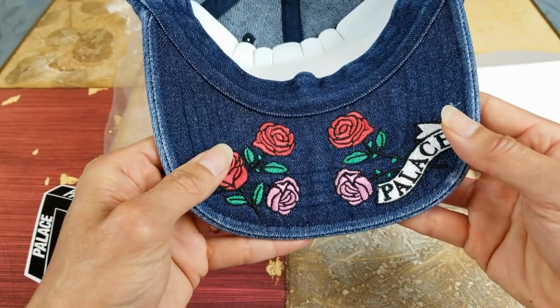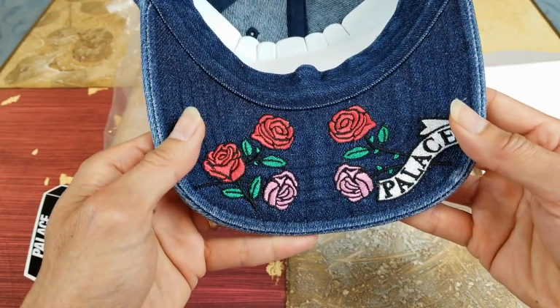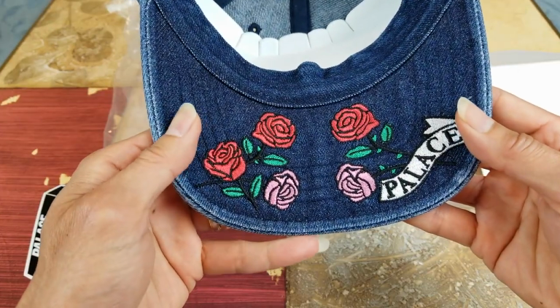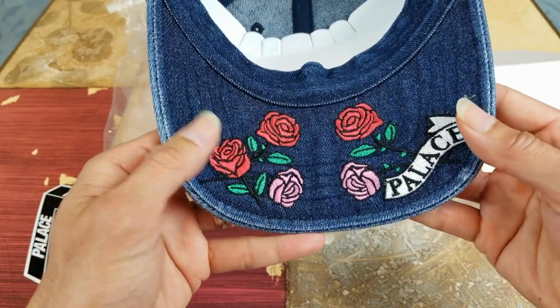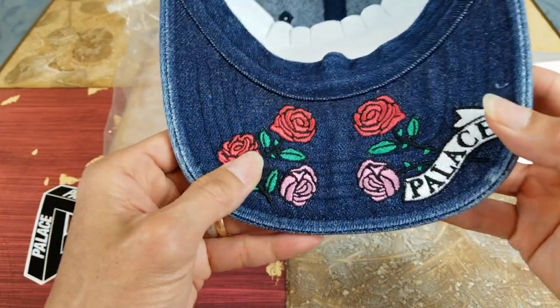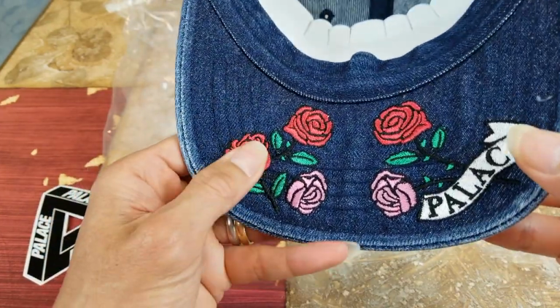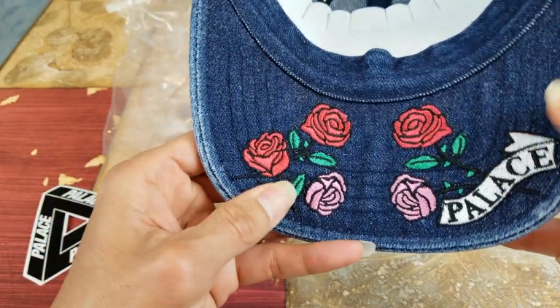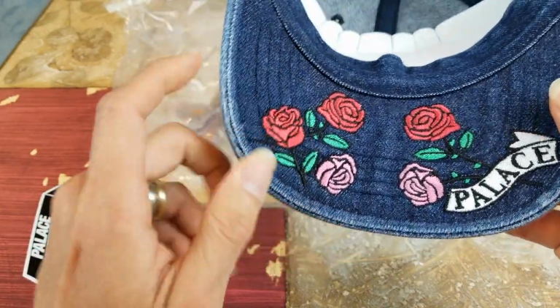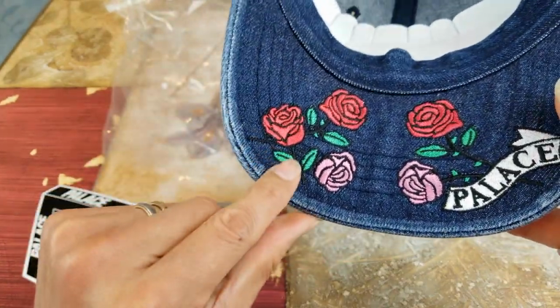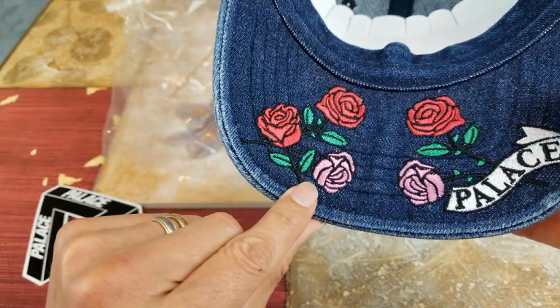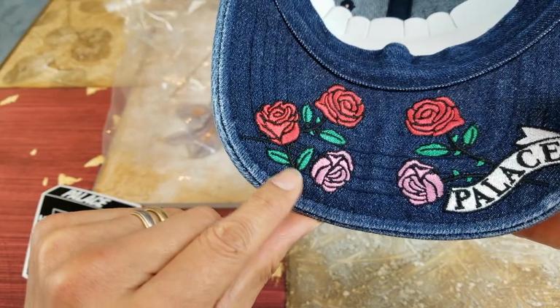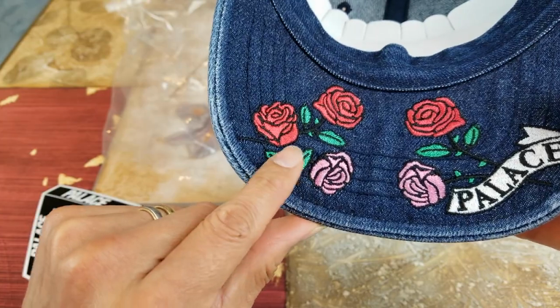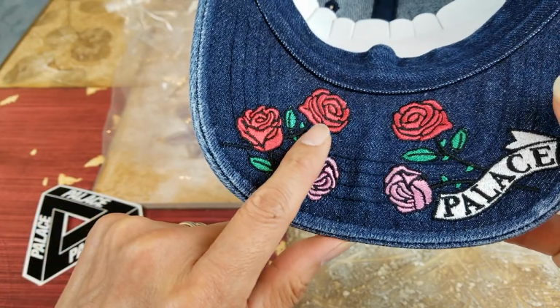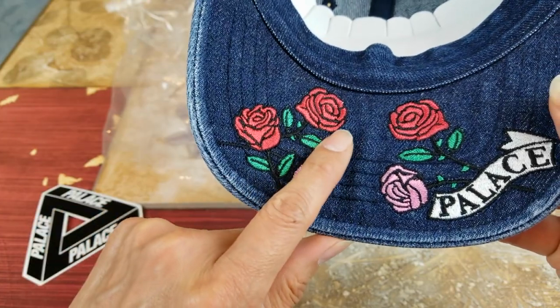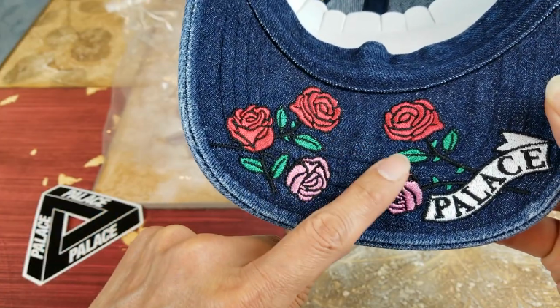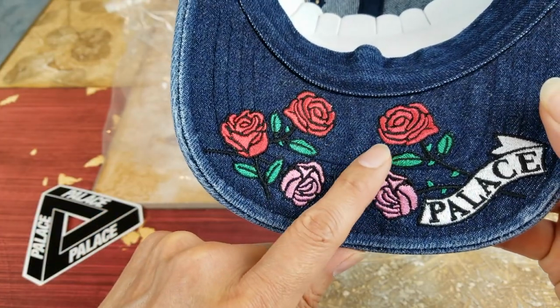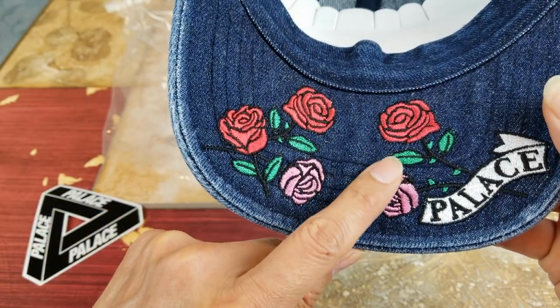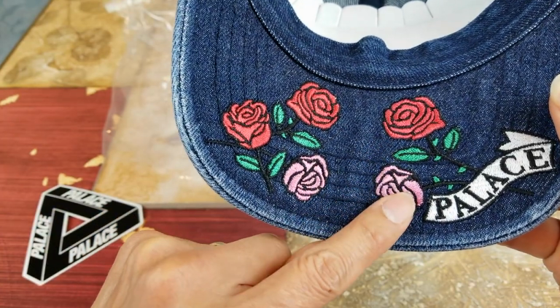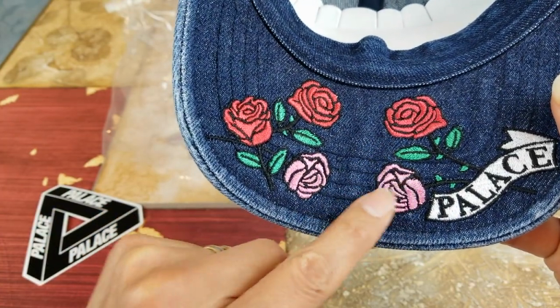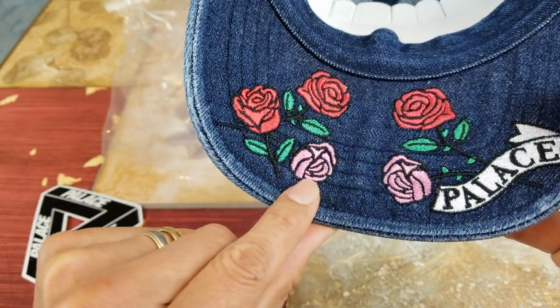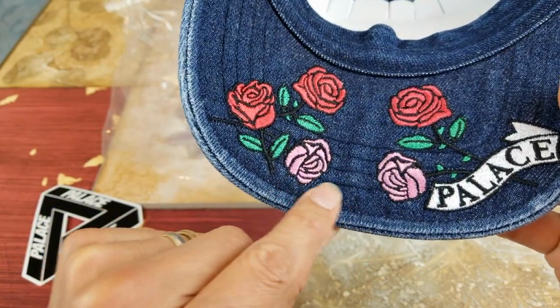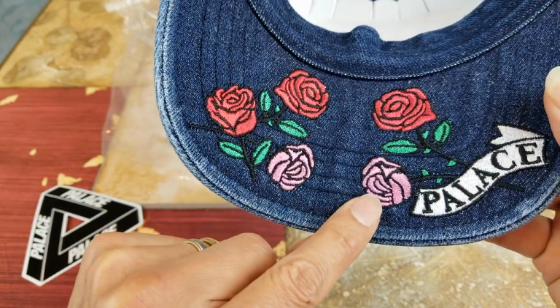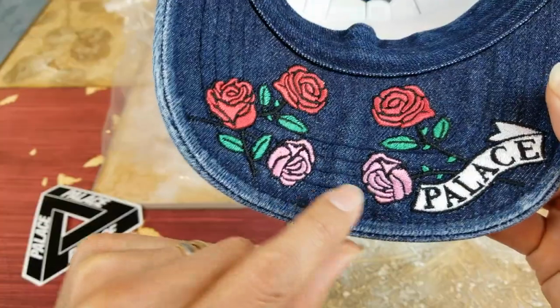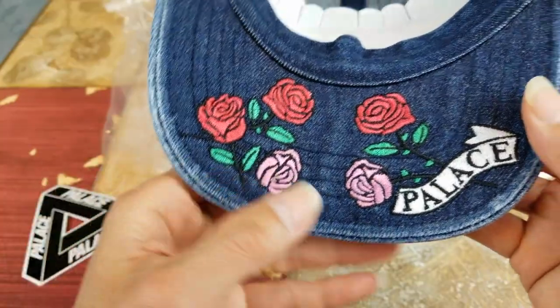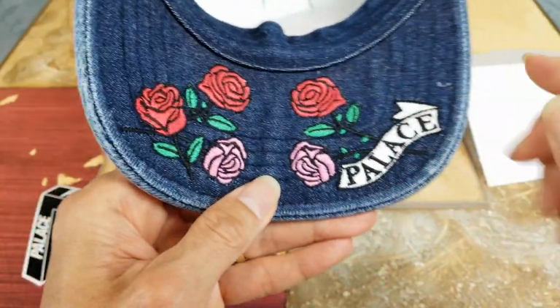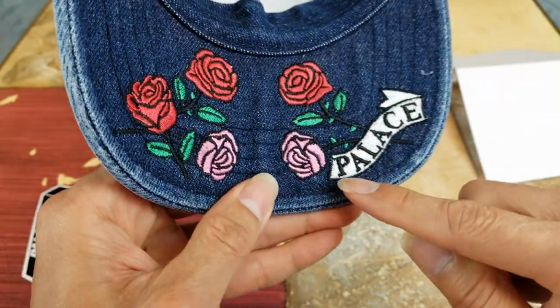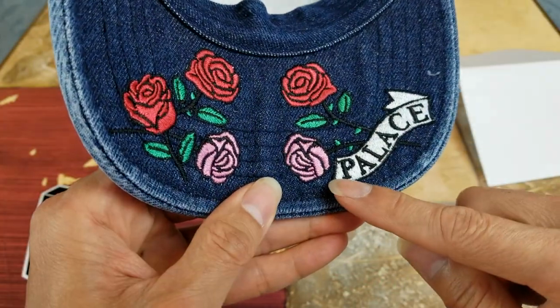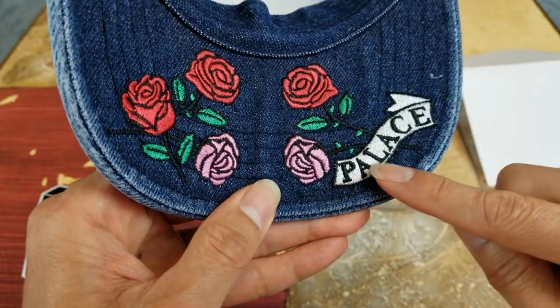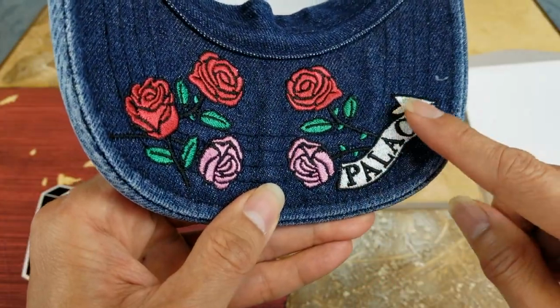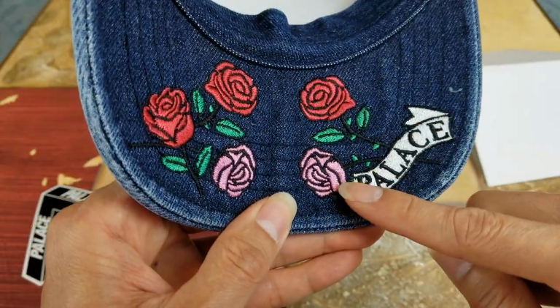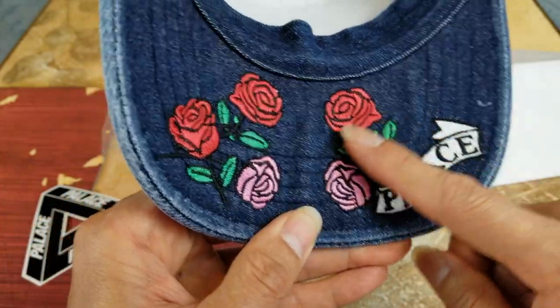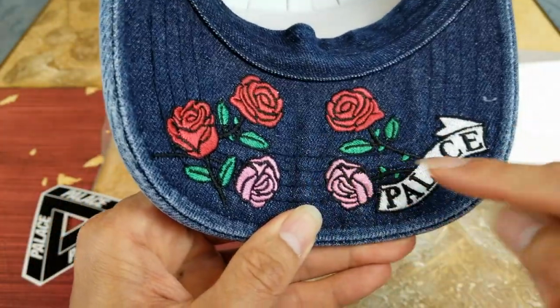And on the bill right here, you got the nice roses — three red roses and then two pink. And then you have a Palace embroidery on the rear.